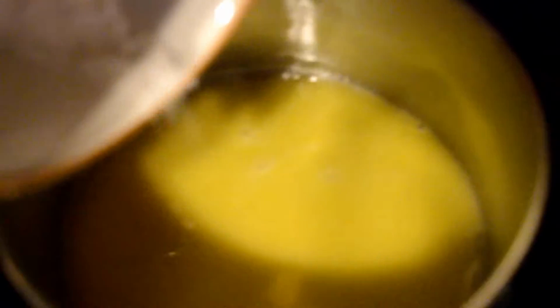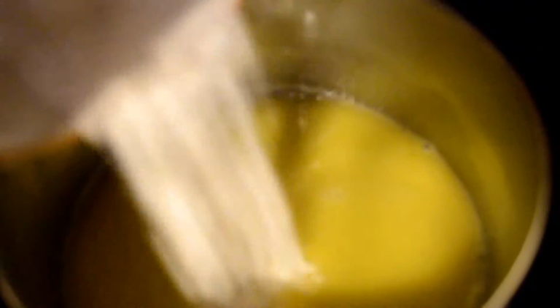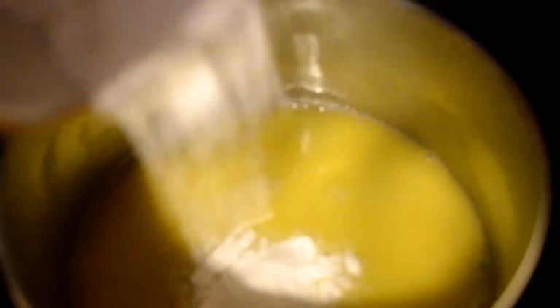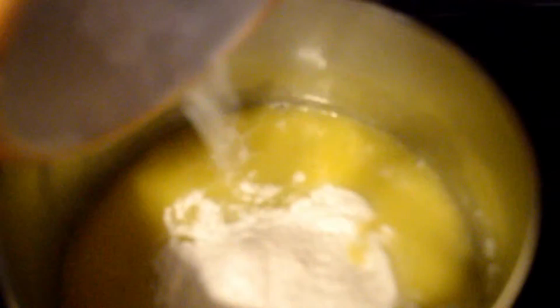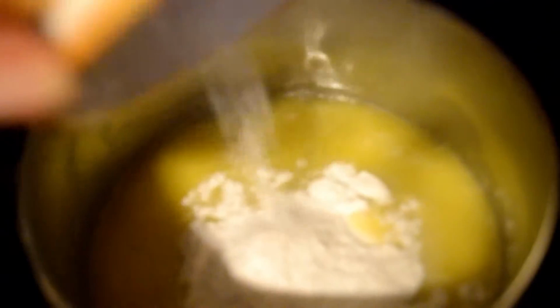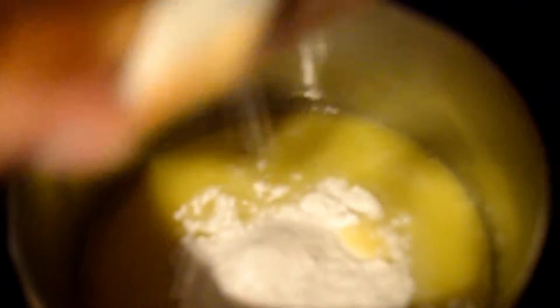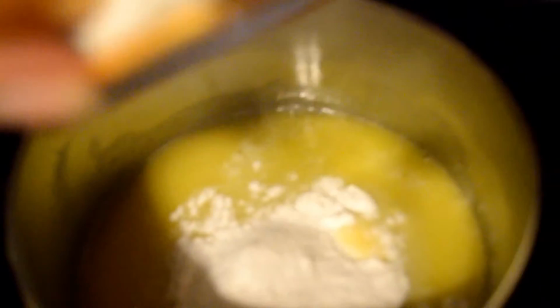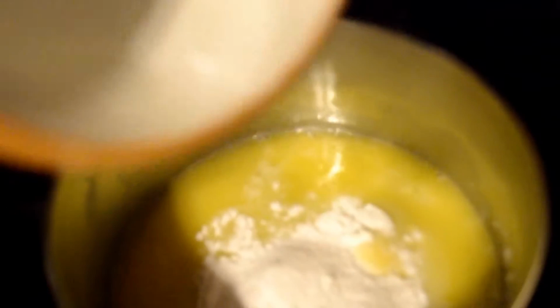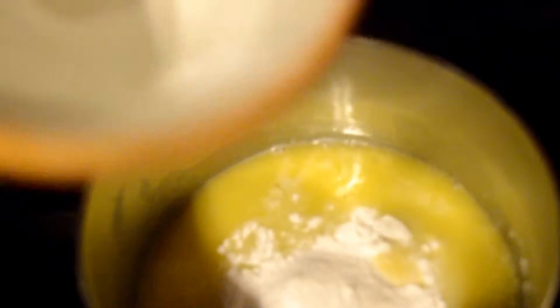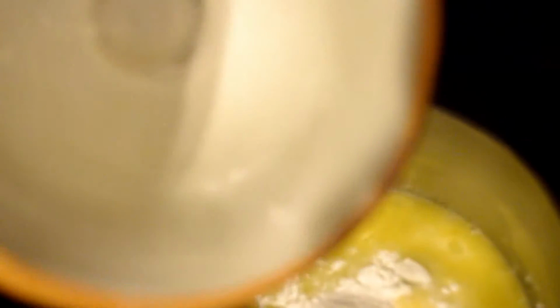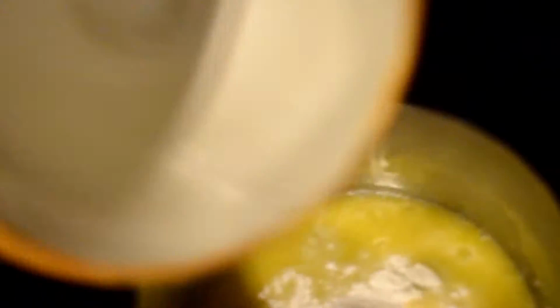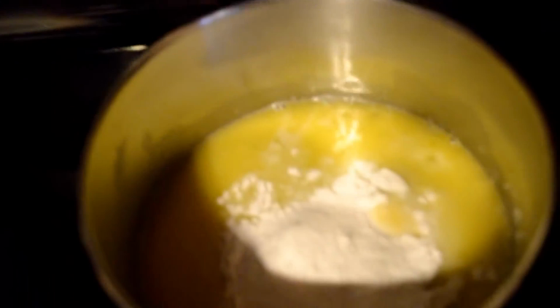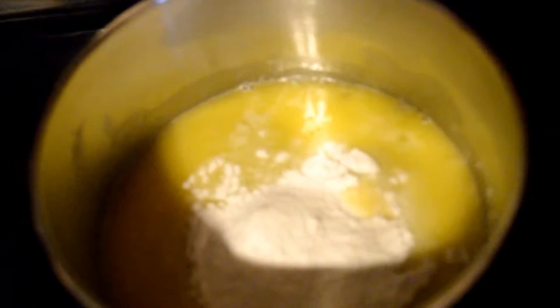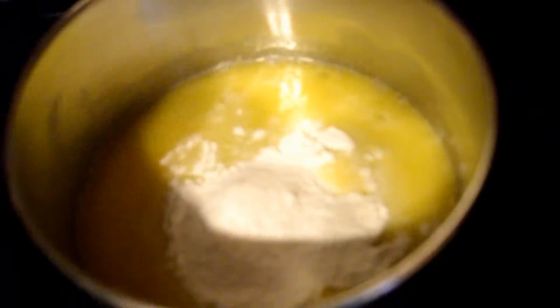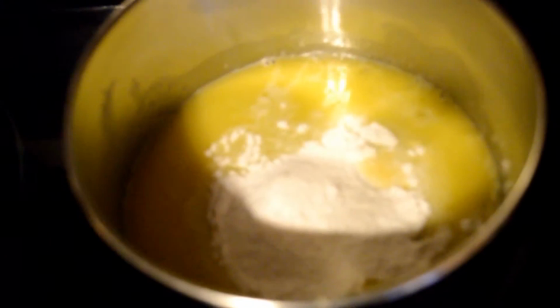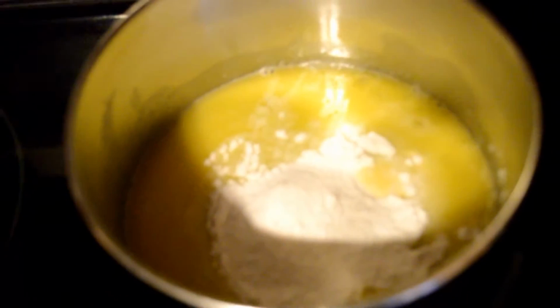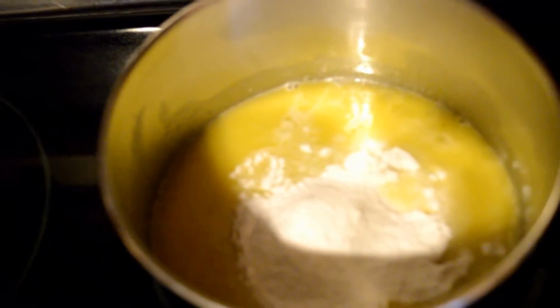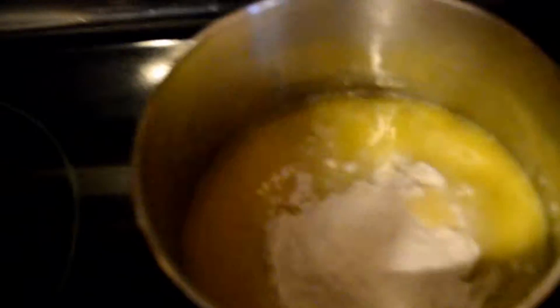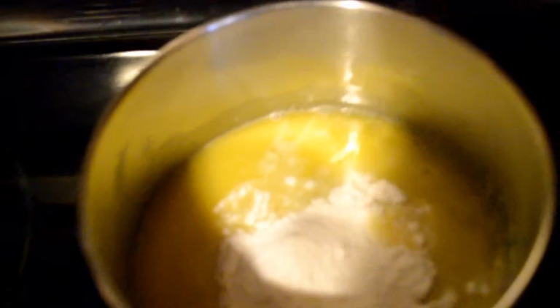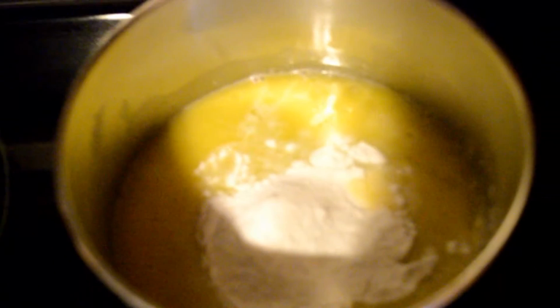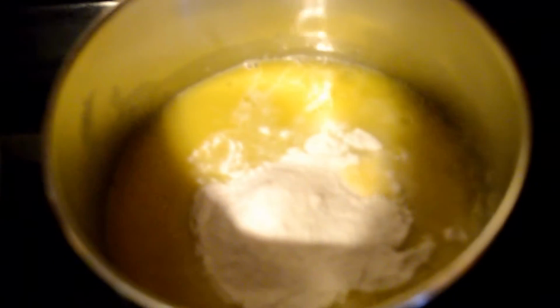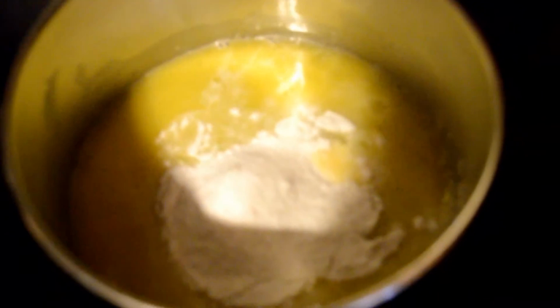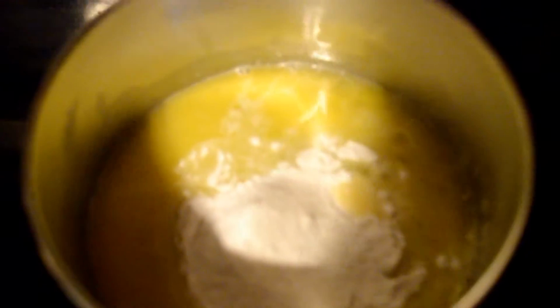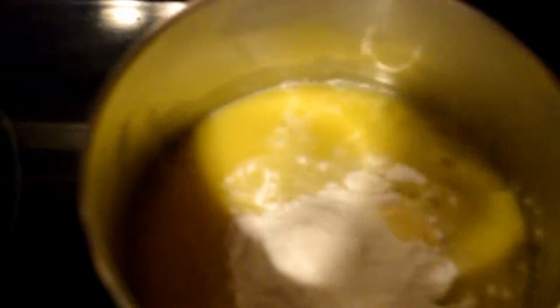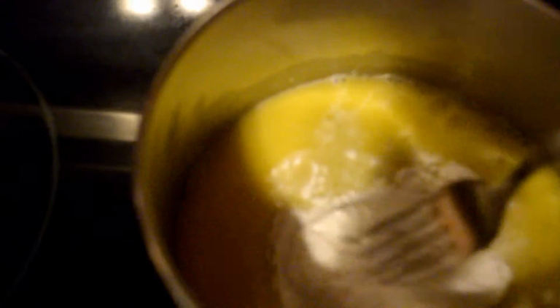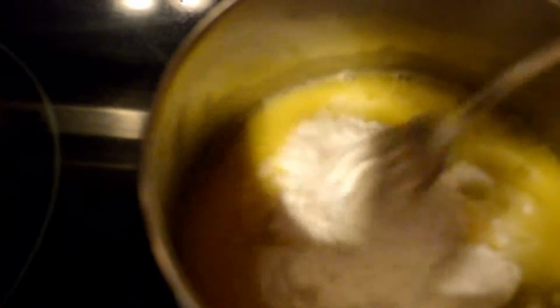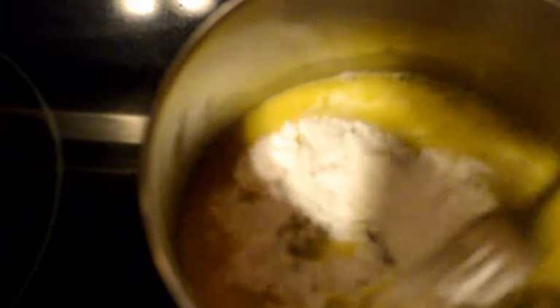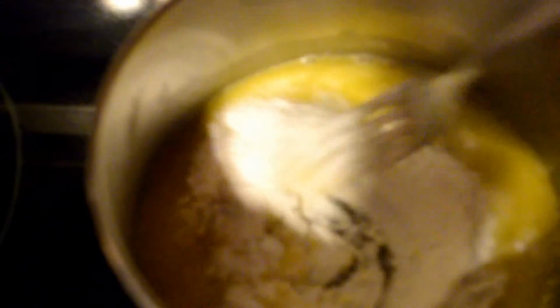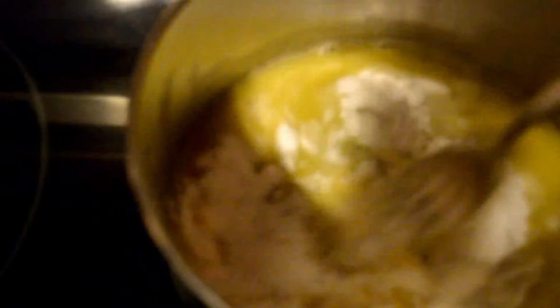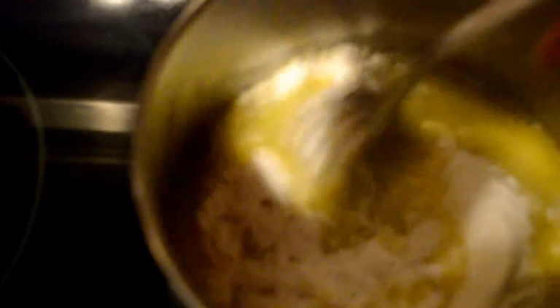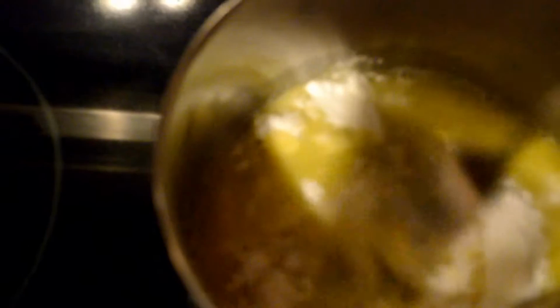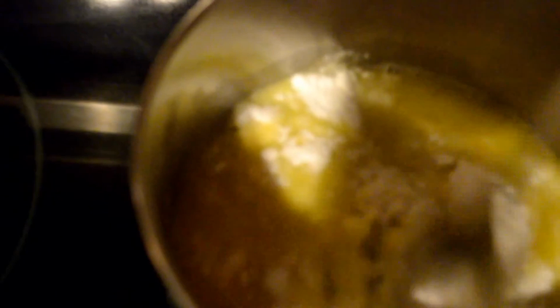You want to mix it well and make sure that the flour is dissolved, because then we're going to be adding the milk and it's going to turn into a thicker cream.